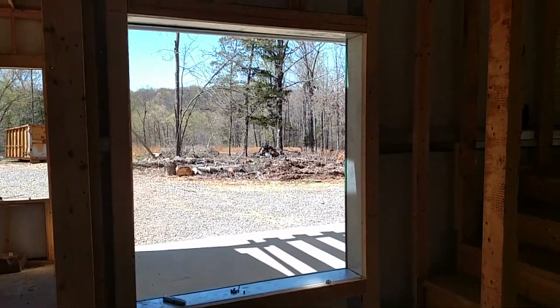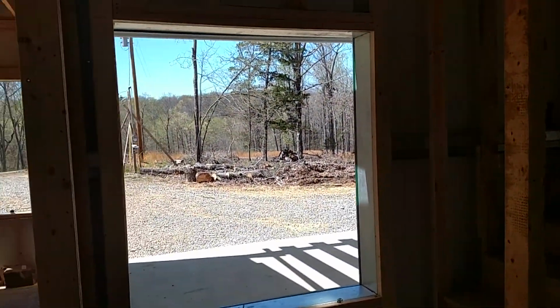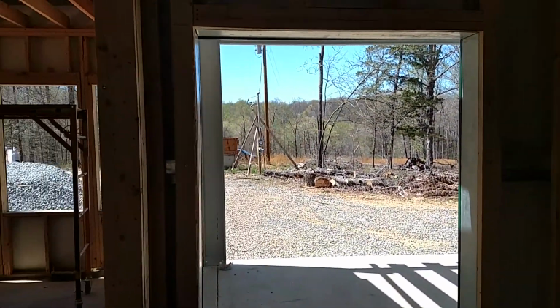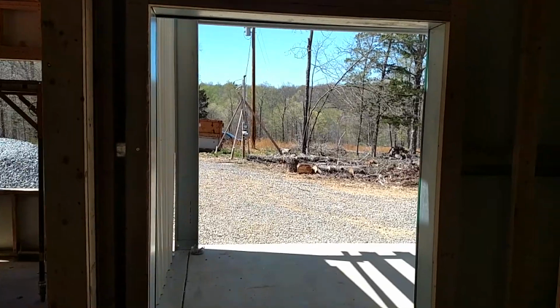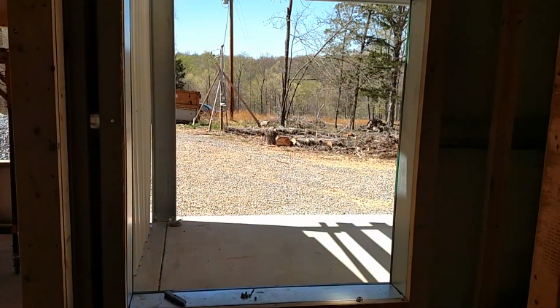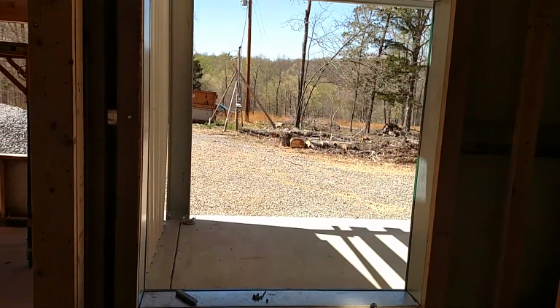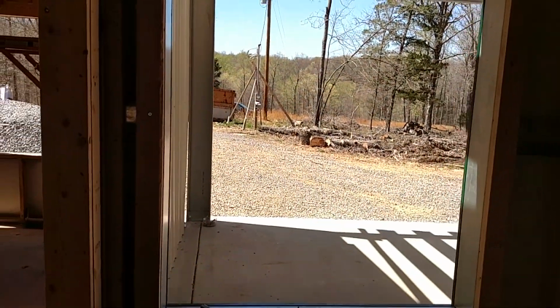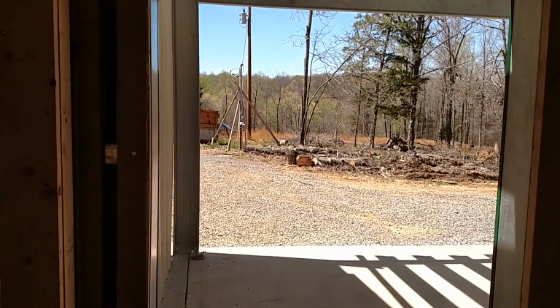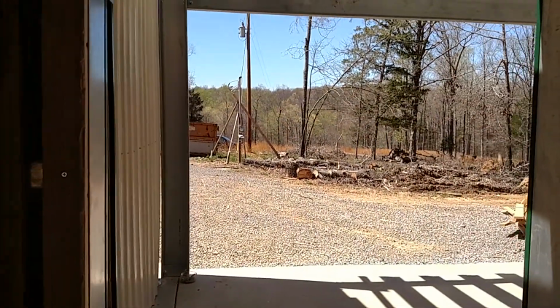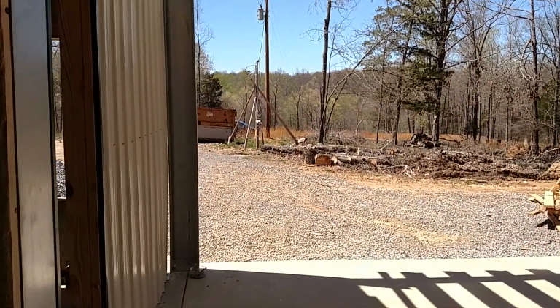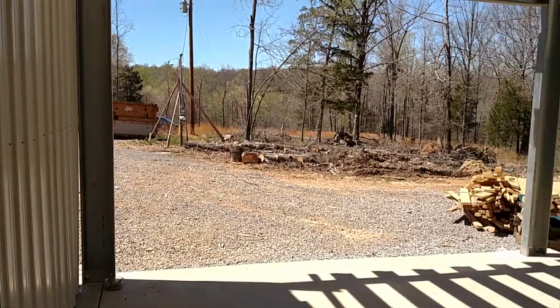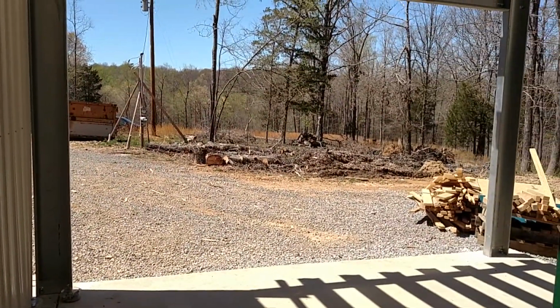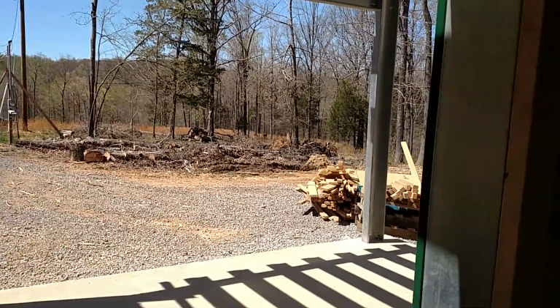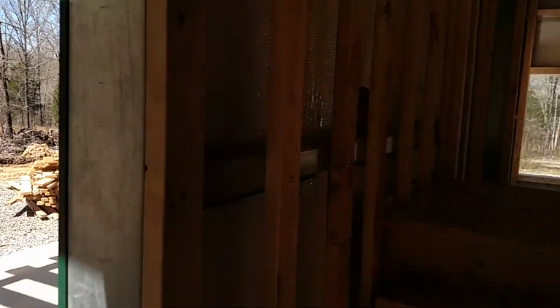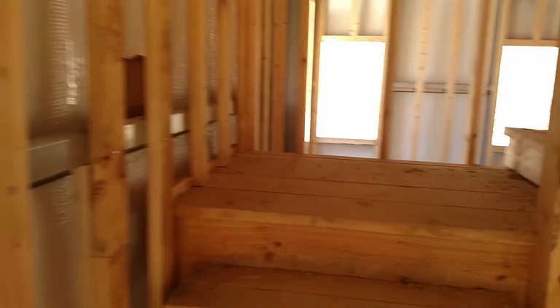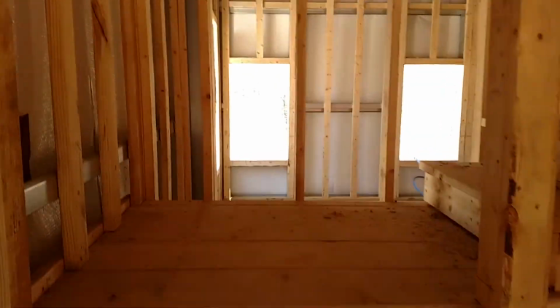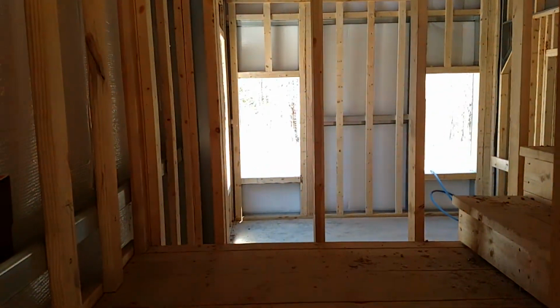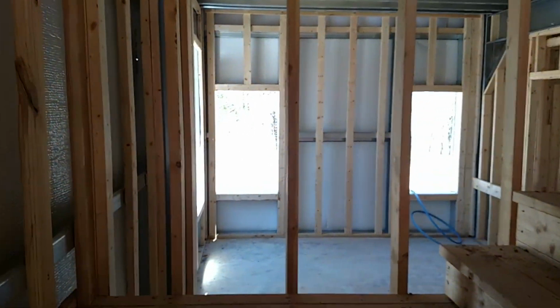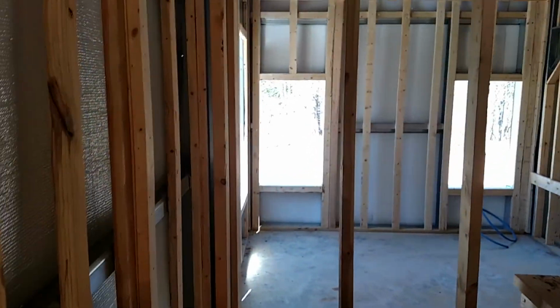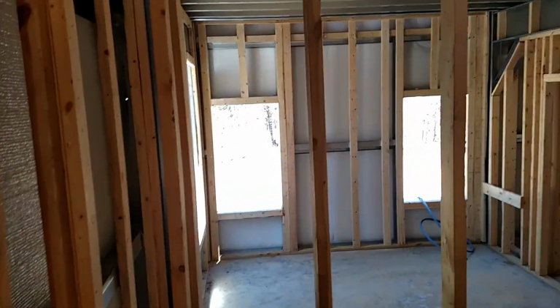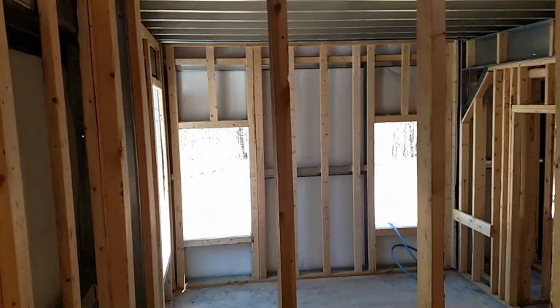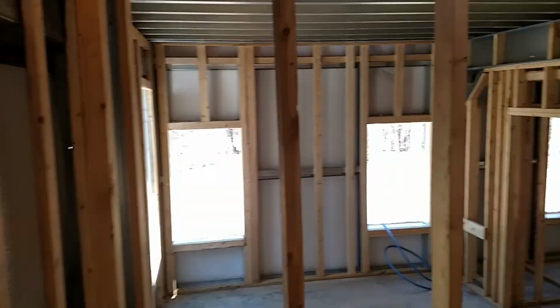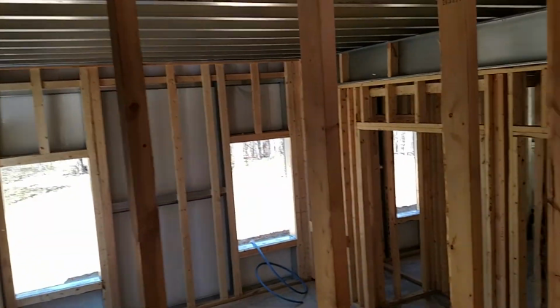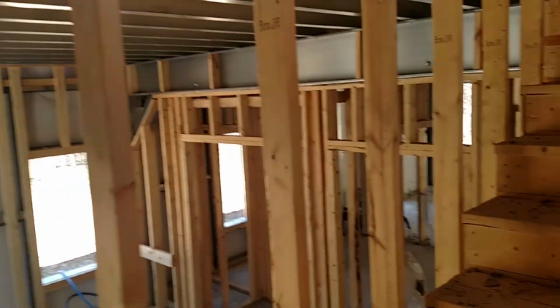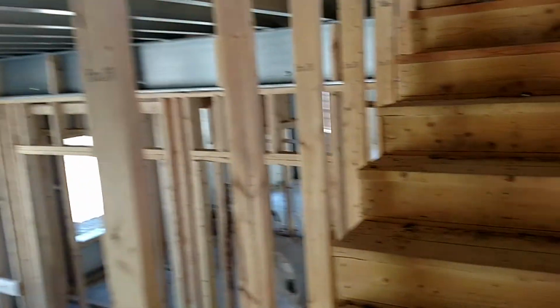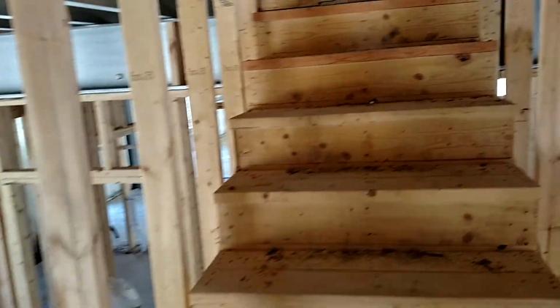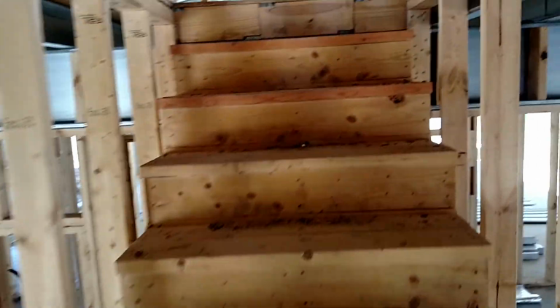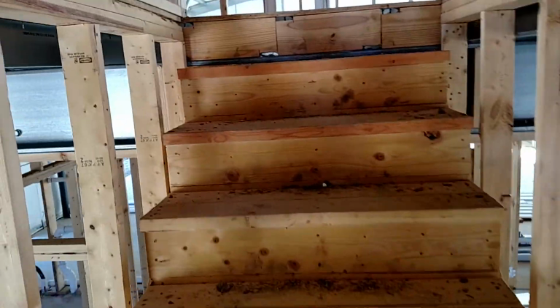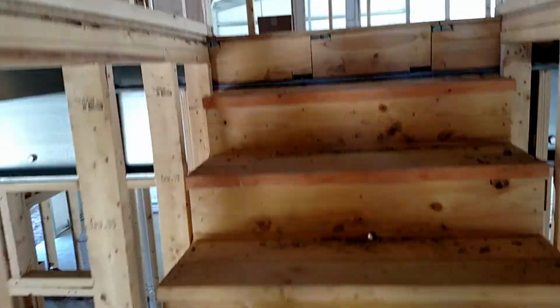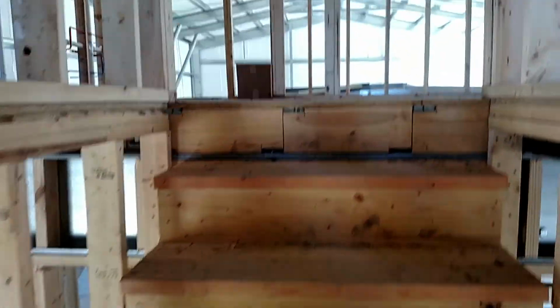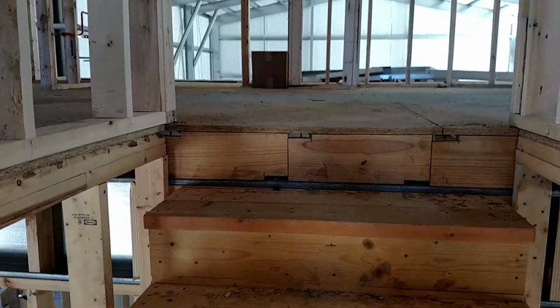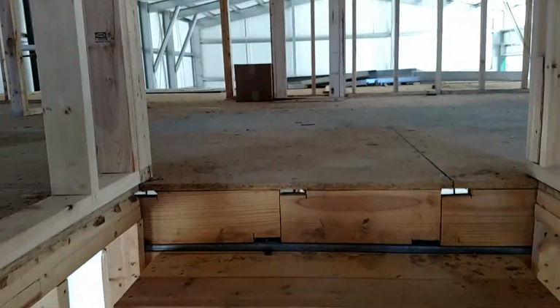This window really turned out pretty cool. You'll come down the stairs and see out over there. So we'll go upstairs now.